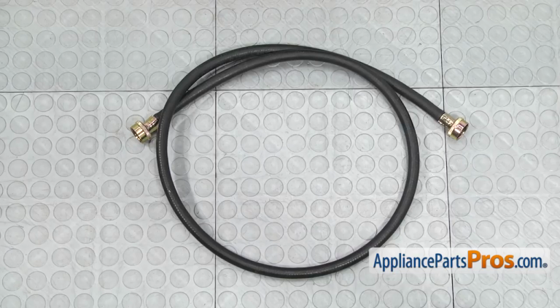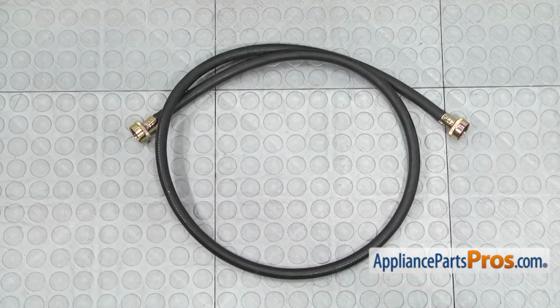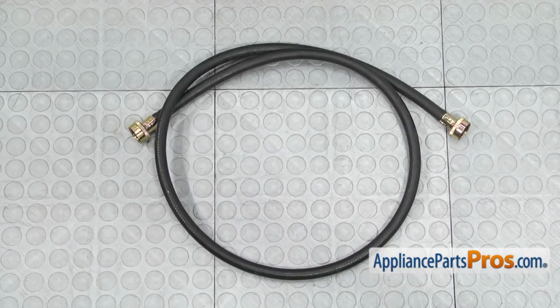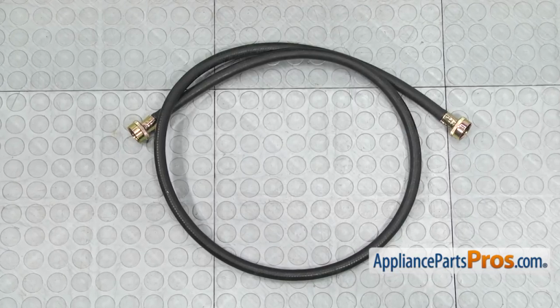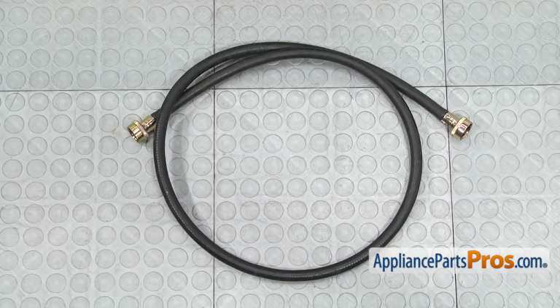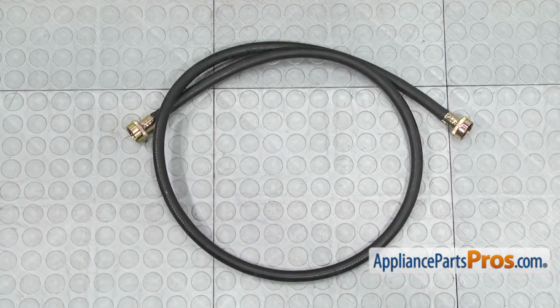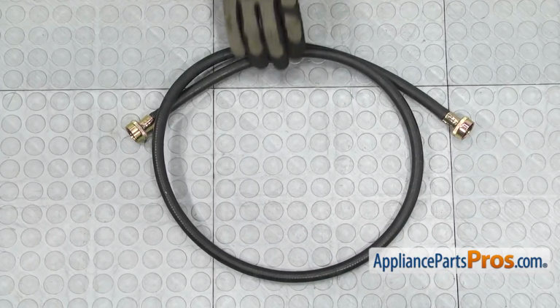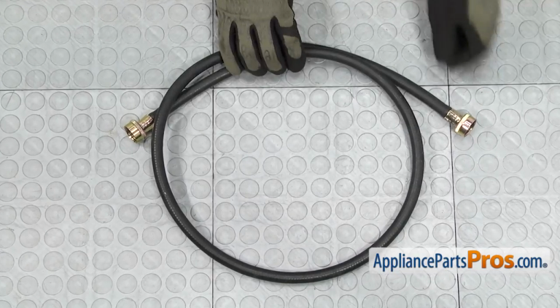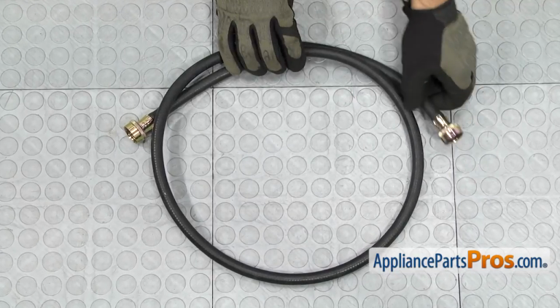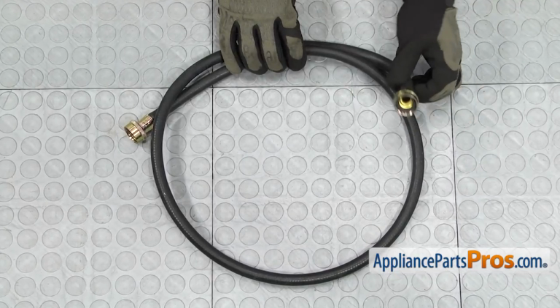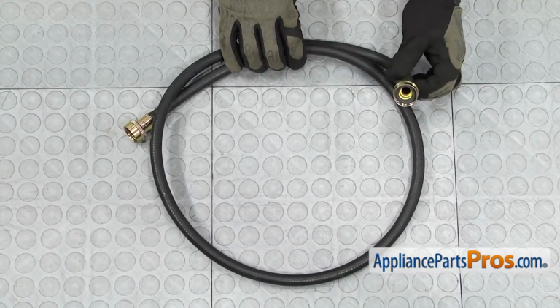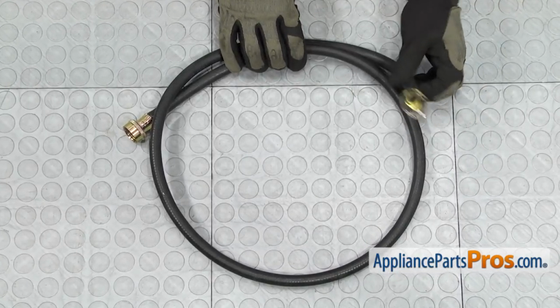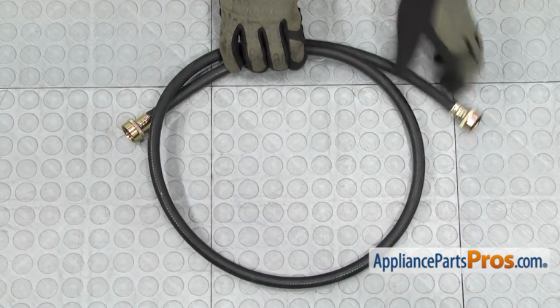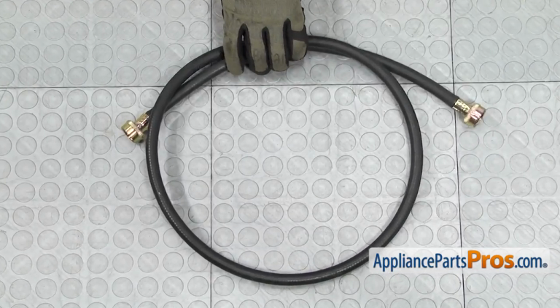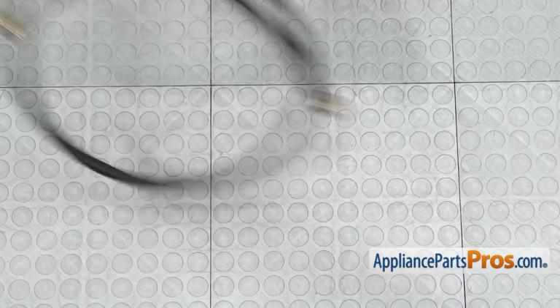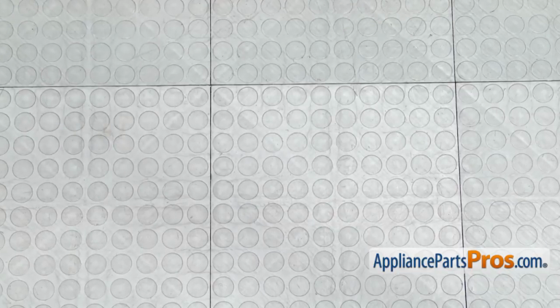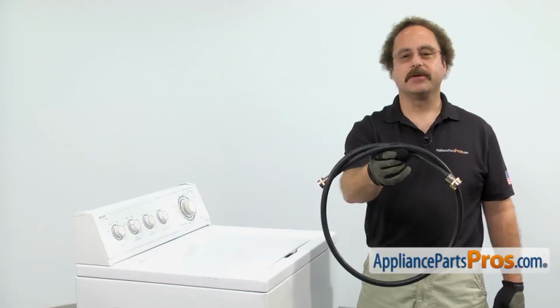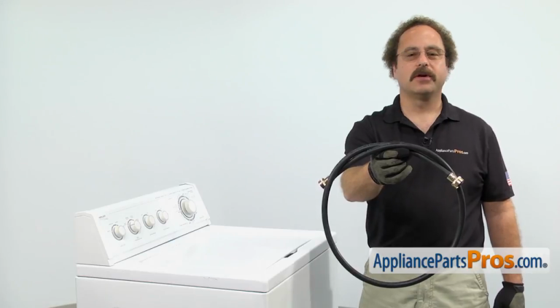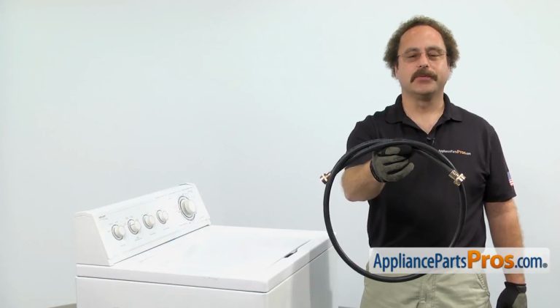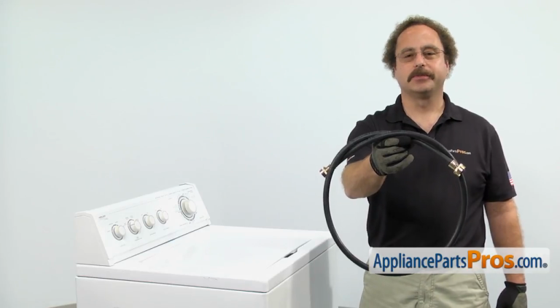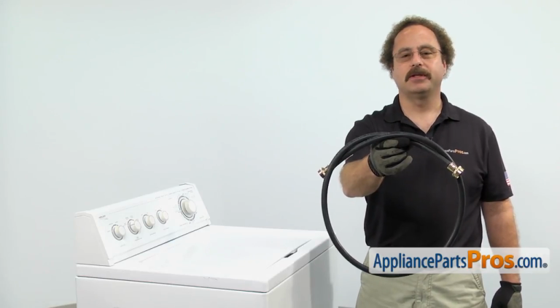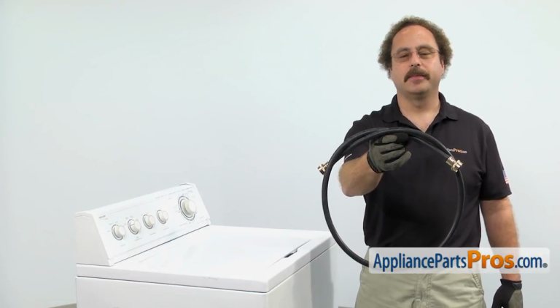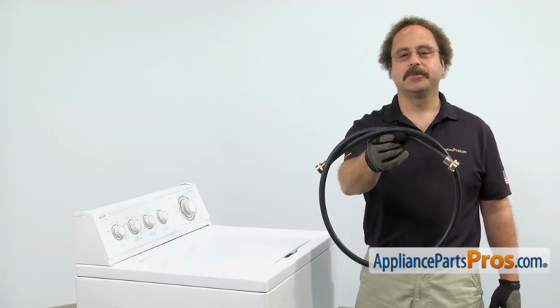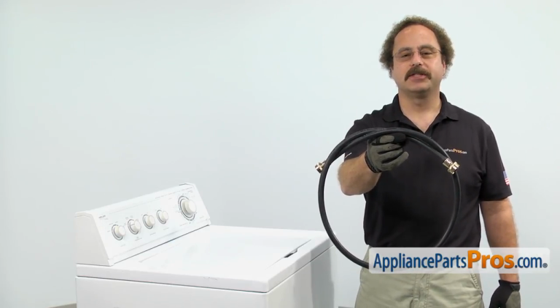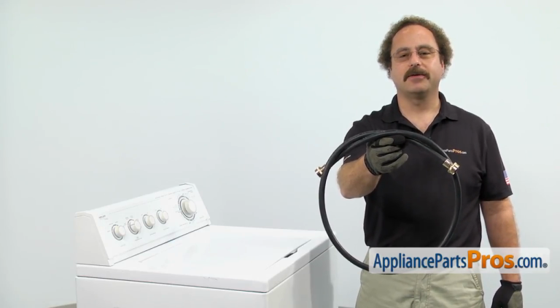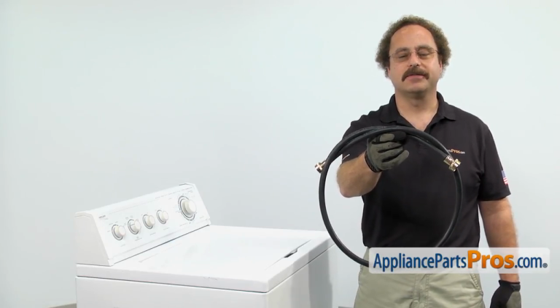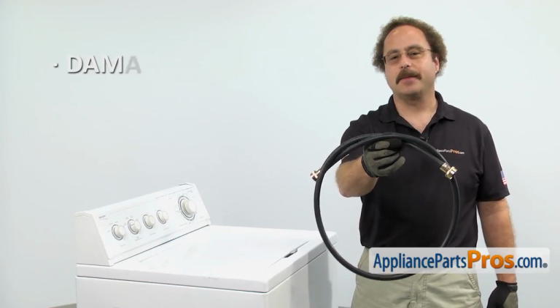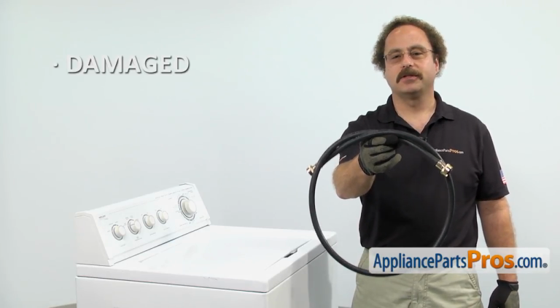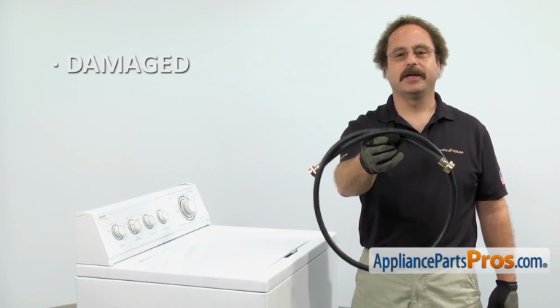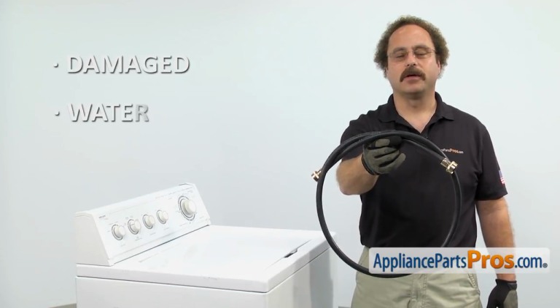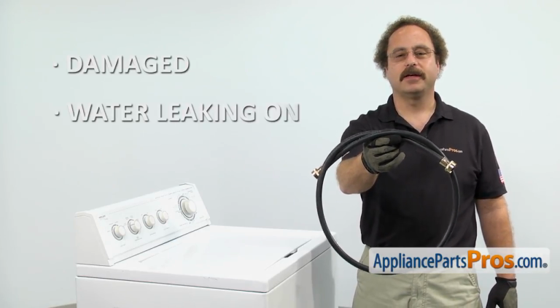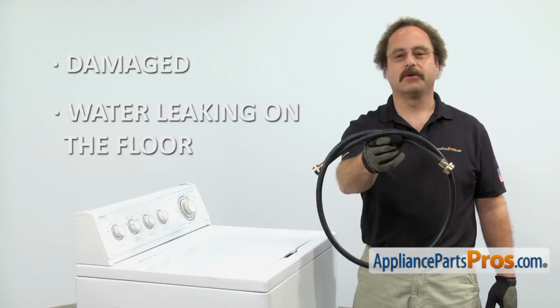When you open up the package, you're going to get the new fill hose that includes the washers. The fill hose carries water into the washing machine. The main reason you'll be changing it out is if it's damaged and you're getting water leaking on the floor.